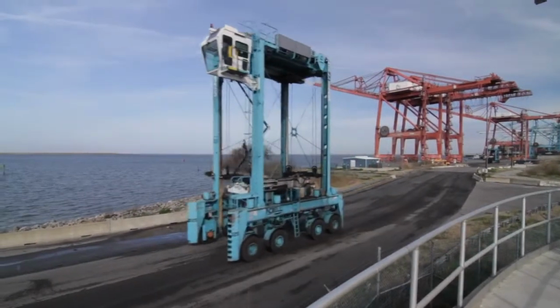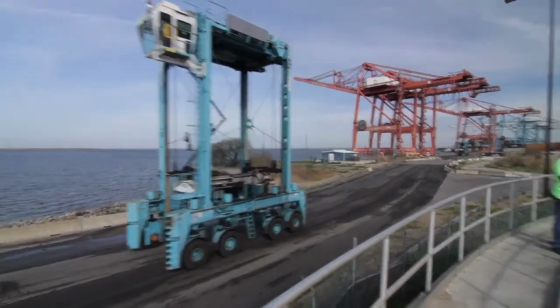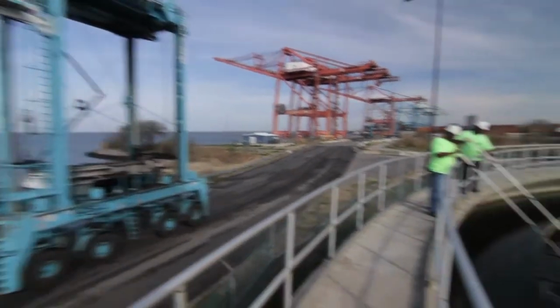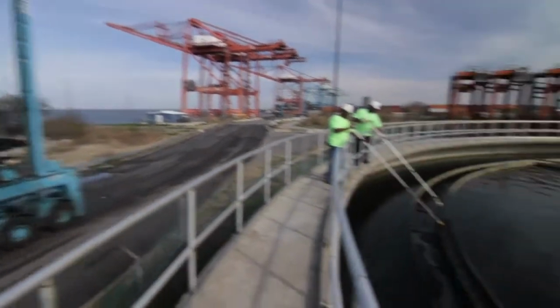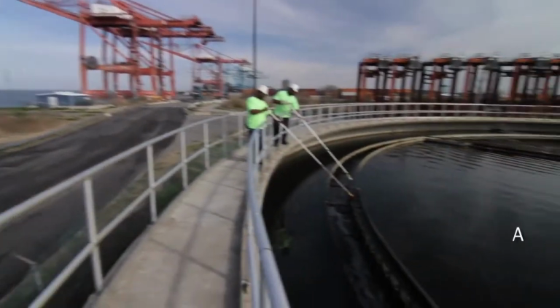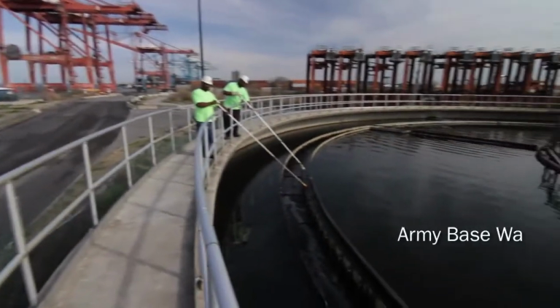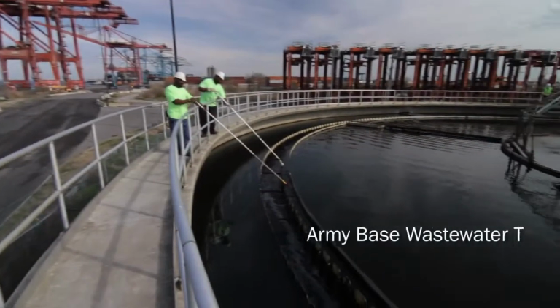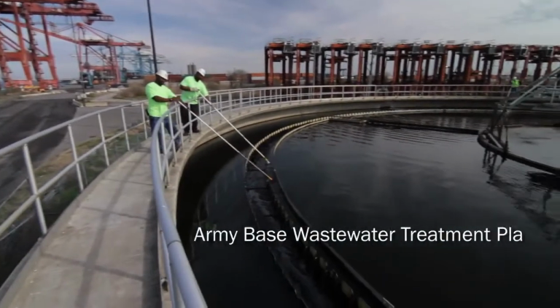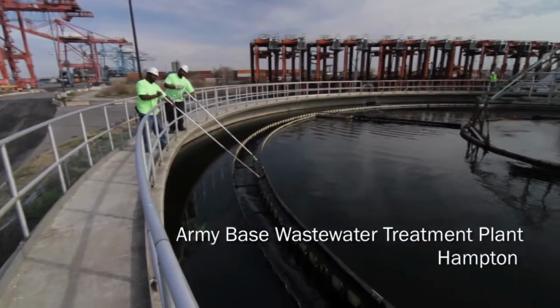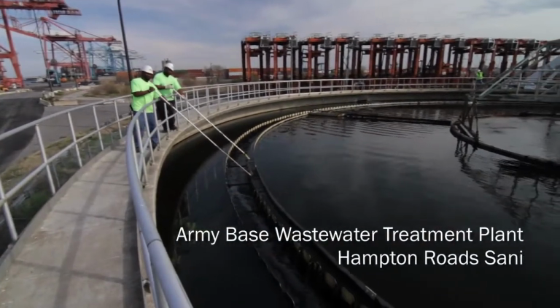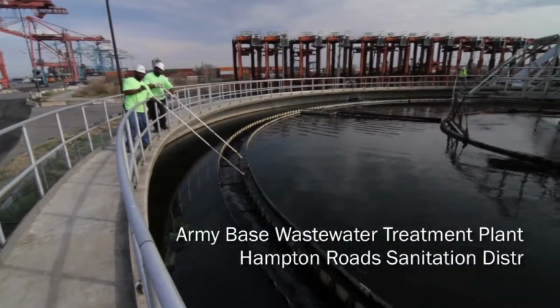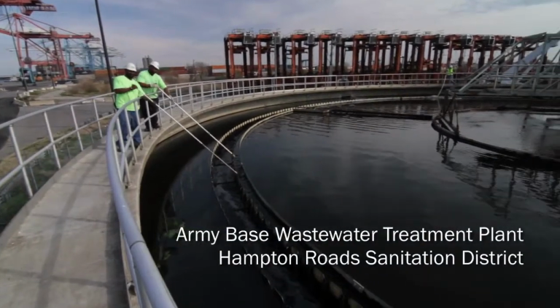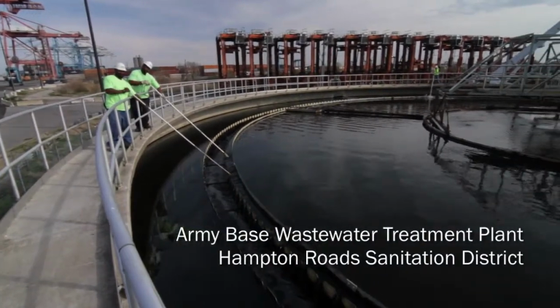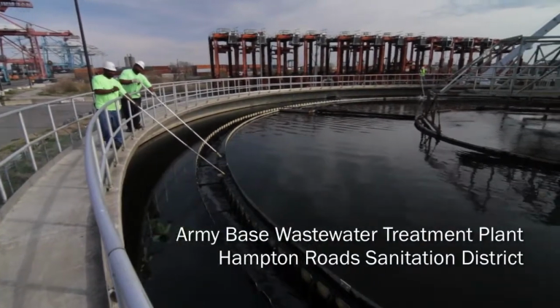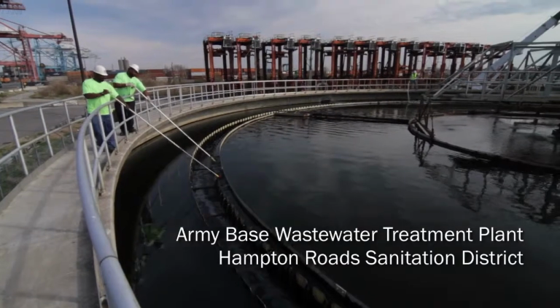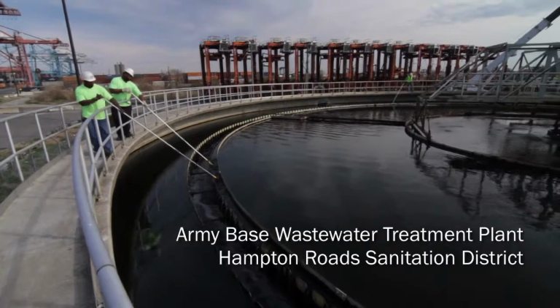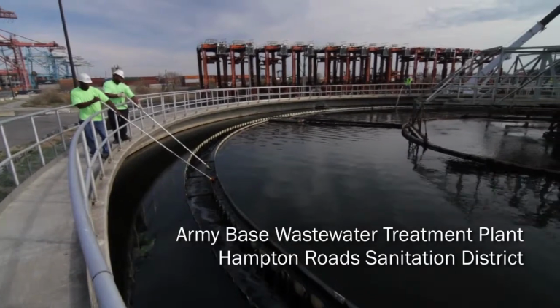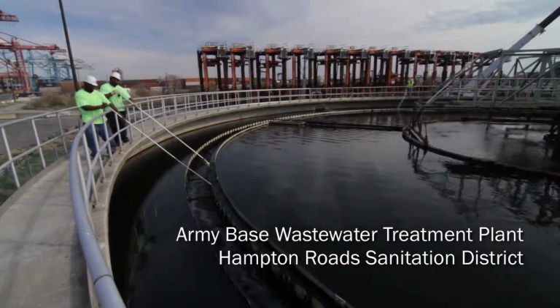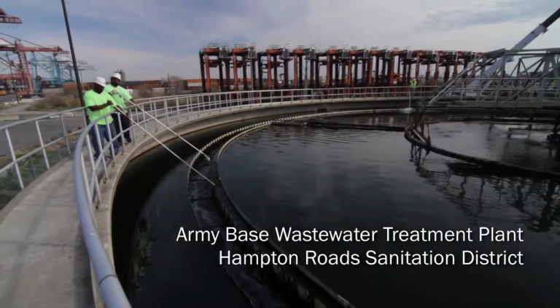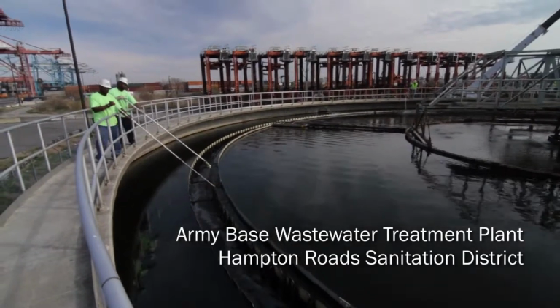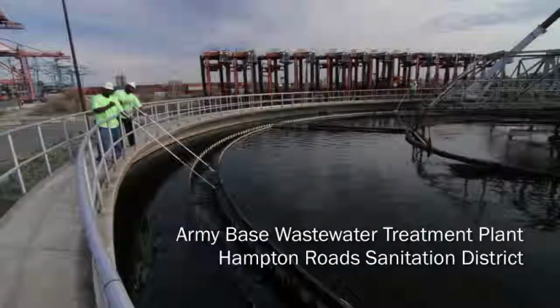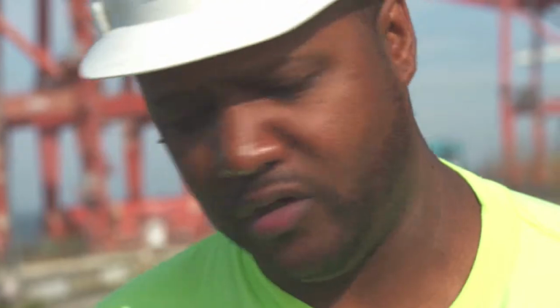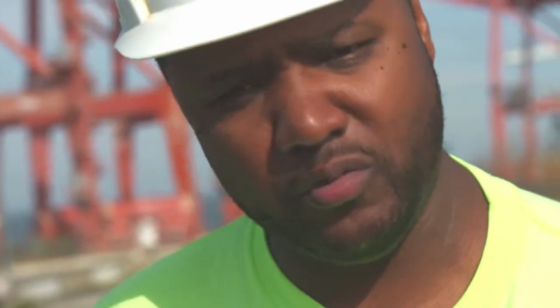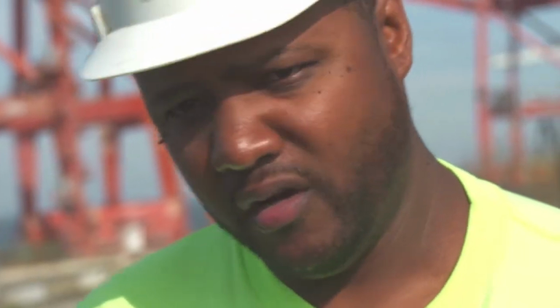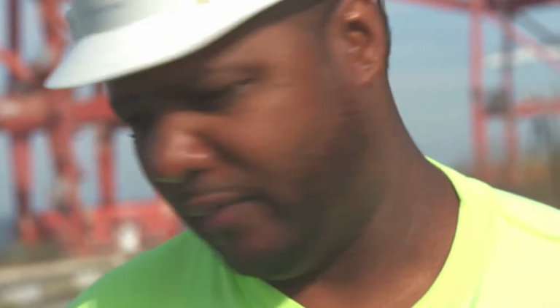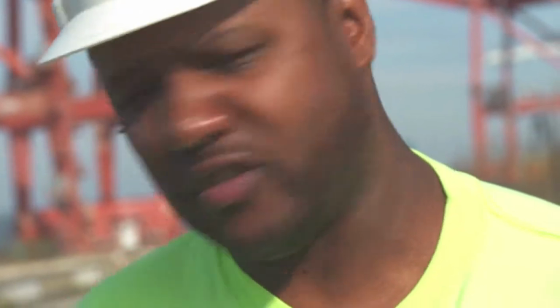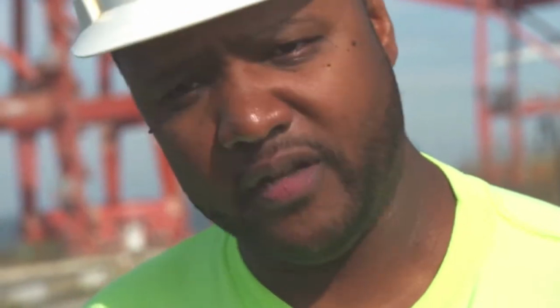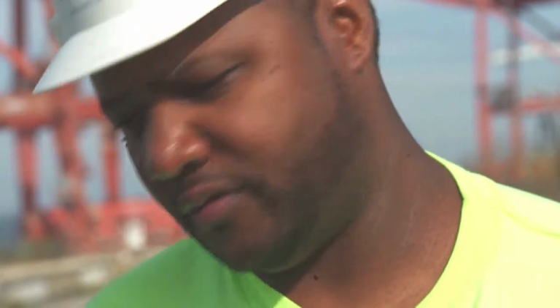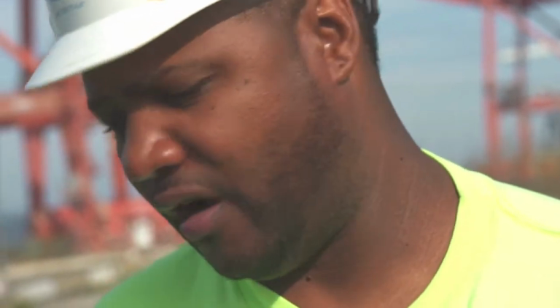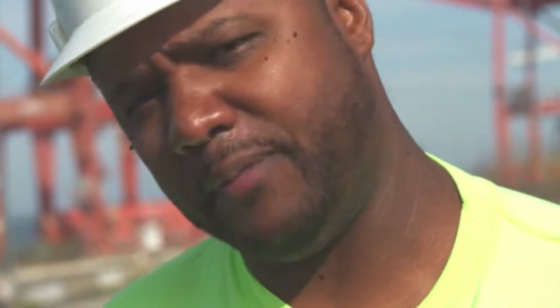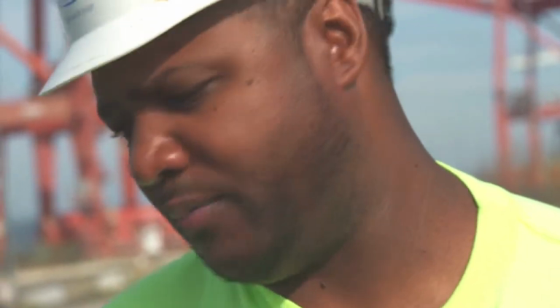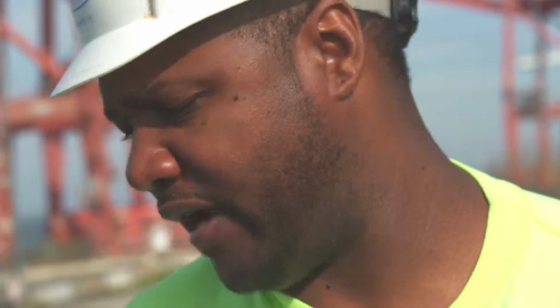I'm Gregory Smith. I'm a maintenance operator assistant here at Army Base Treatment Plant. As you see today, we're cleaning the algae out the weirs. This is something that we do like once a week to keep our chemical down.